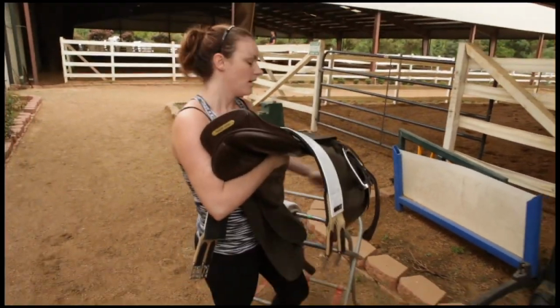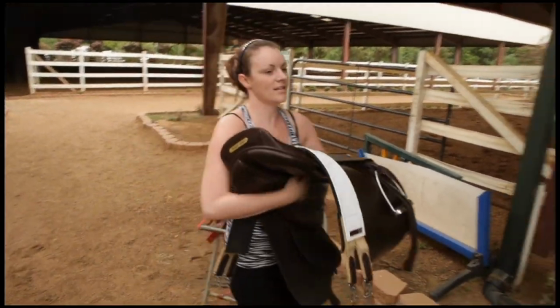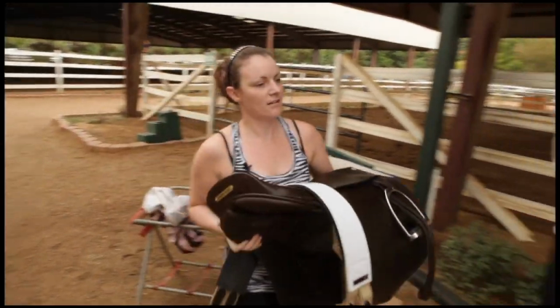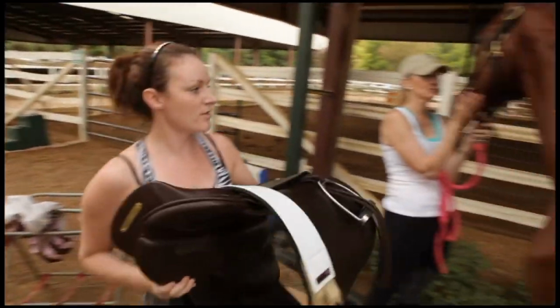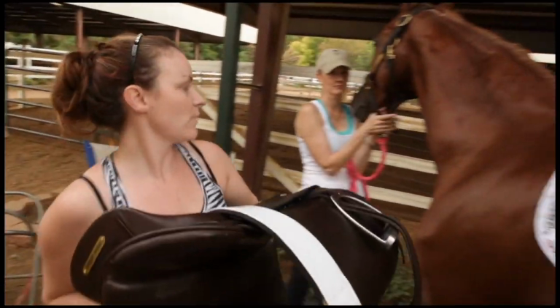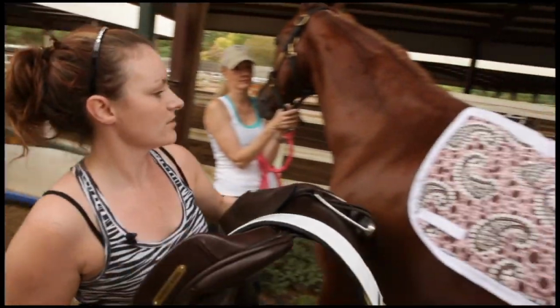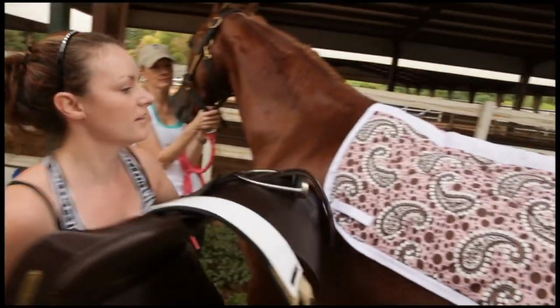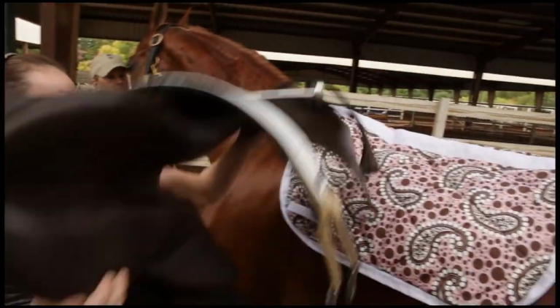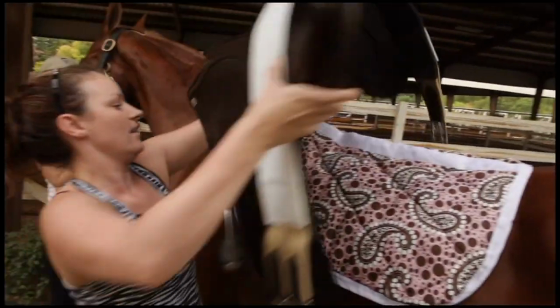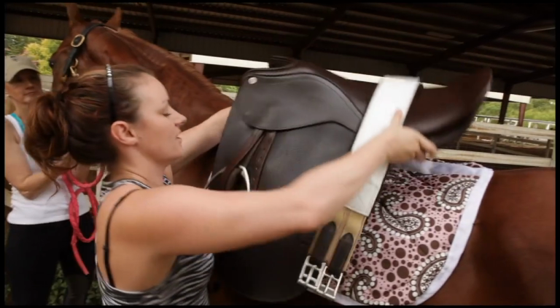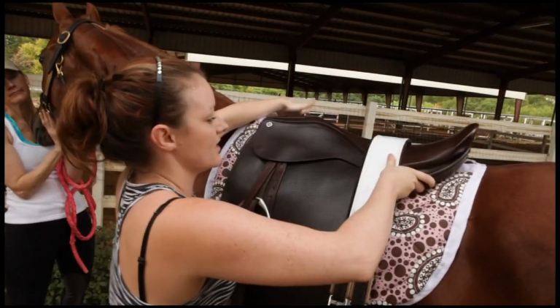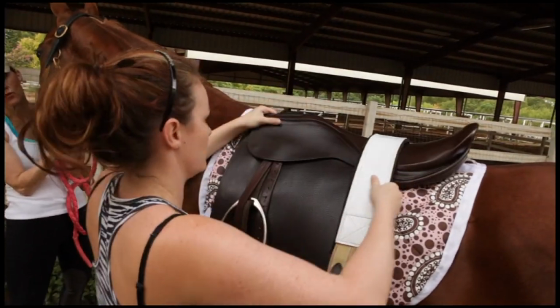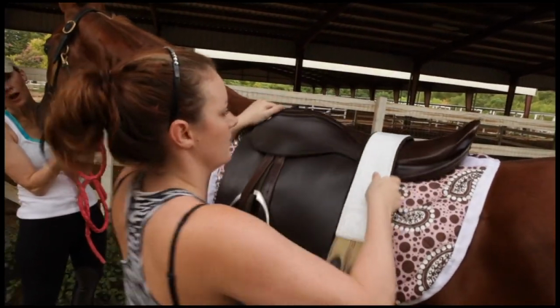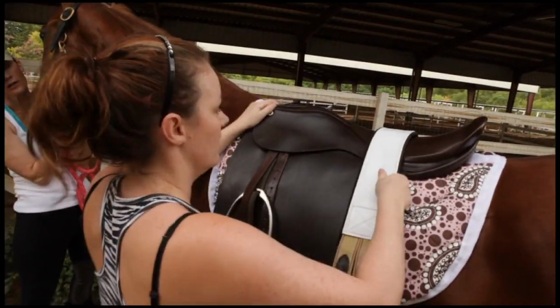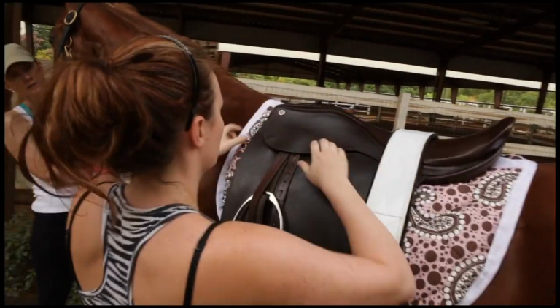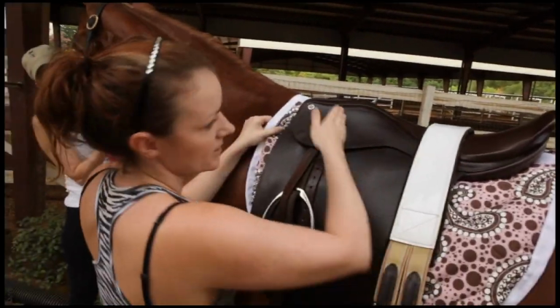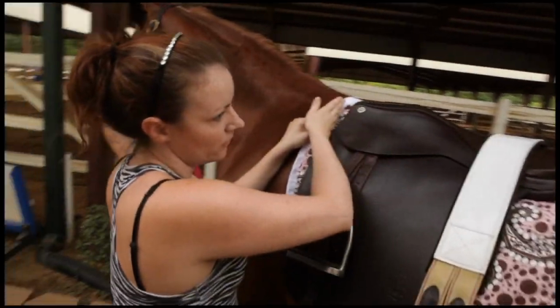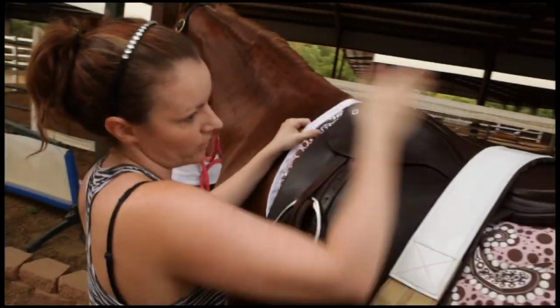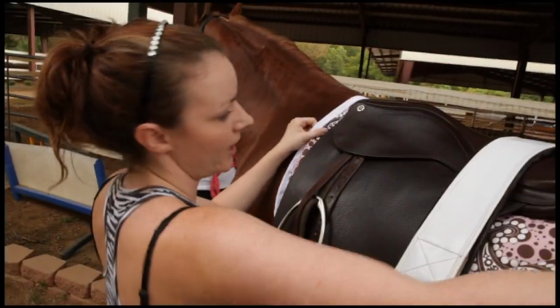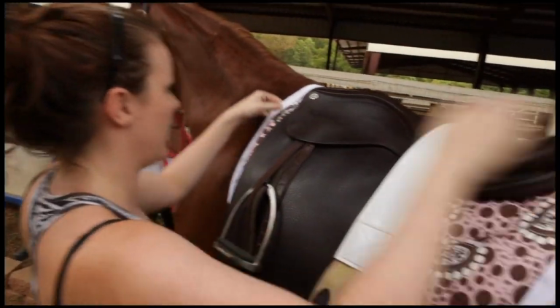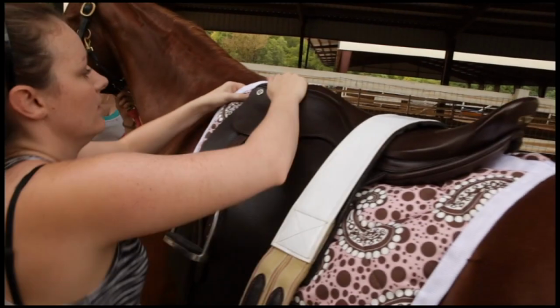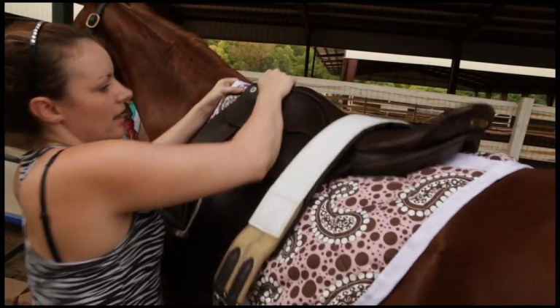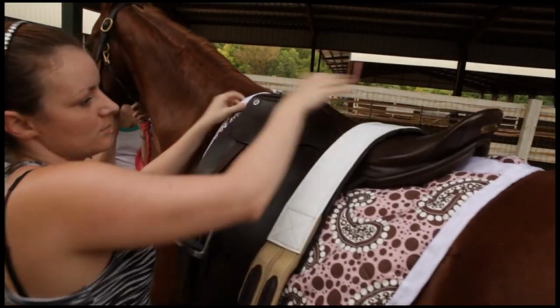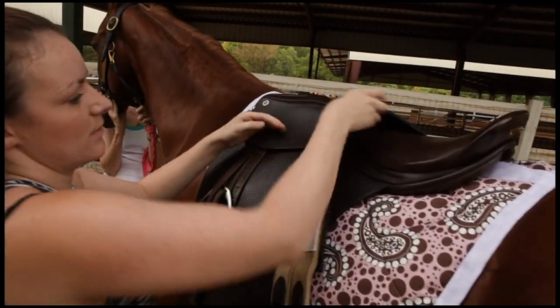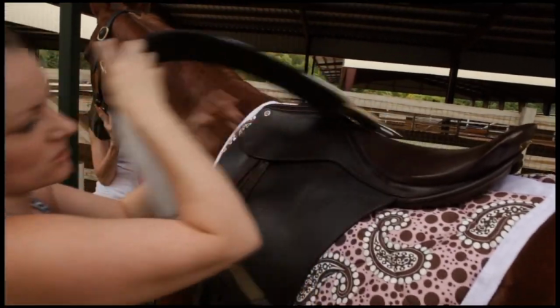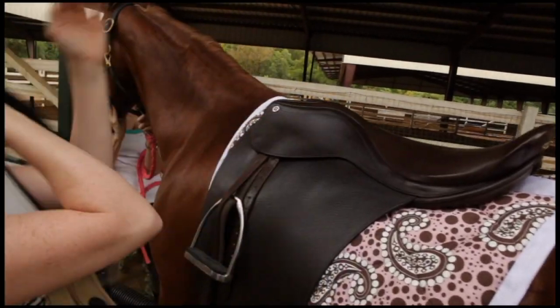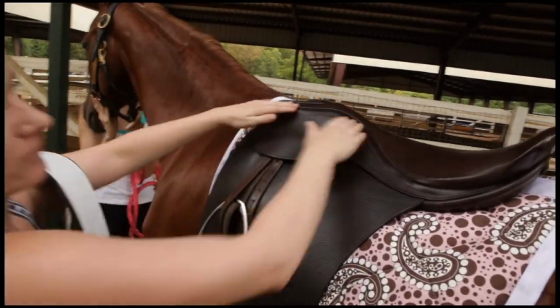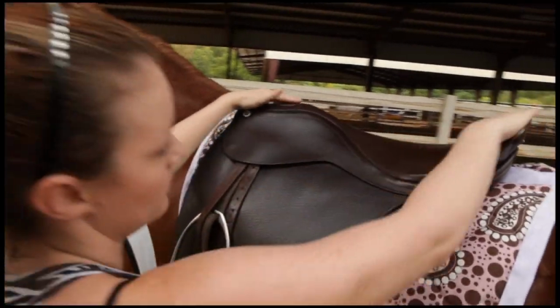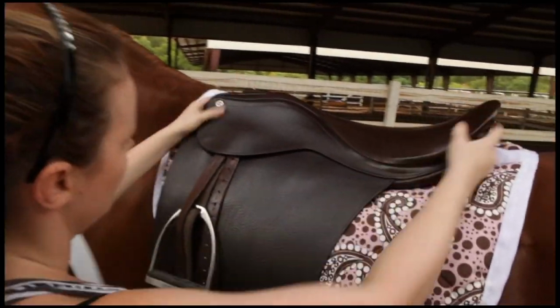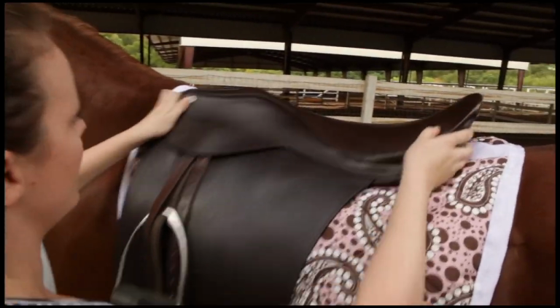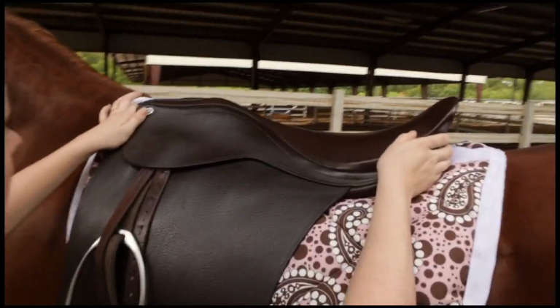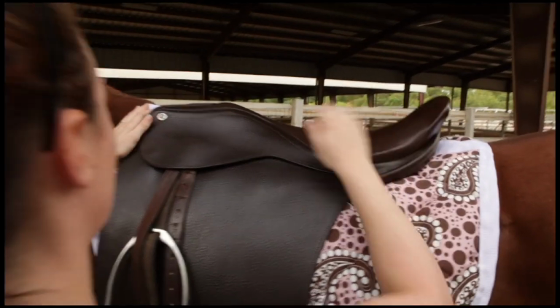When I set my saddle on, I always make sure my horse knows I'm here, and then I just set it gently down on his back. As far as how far forward or how far back, I always just make sure that my saddle looks level and just kind of wiggle it into place.